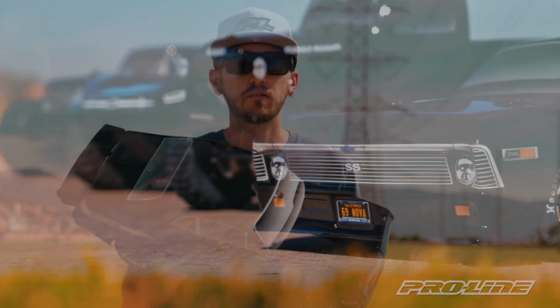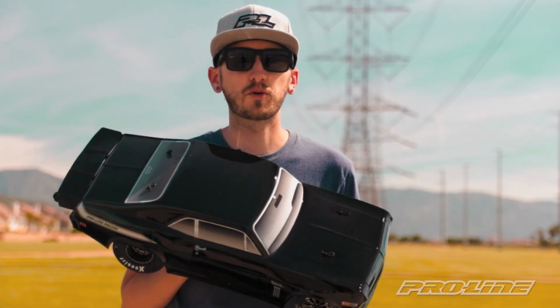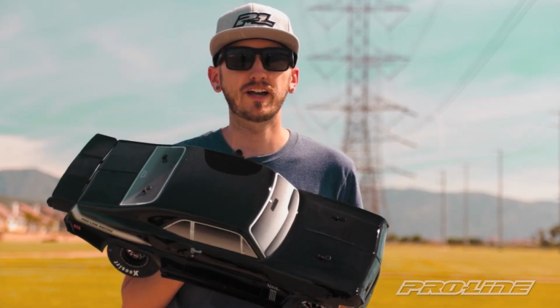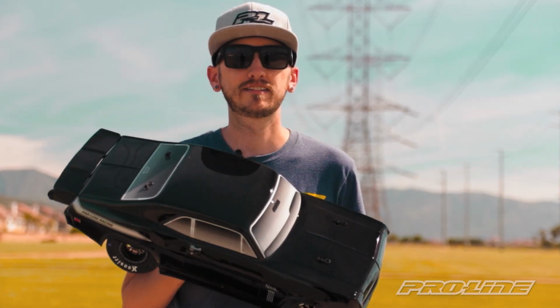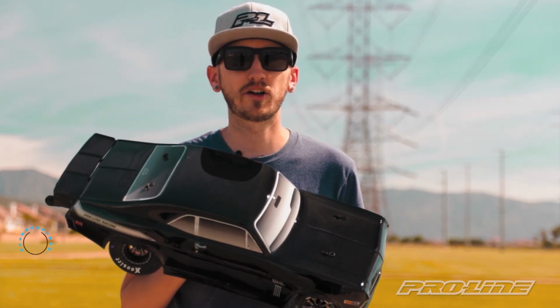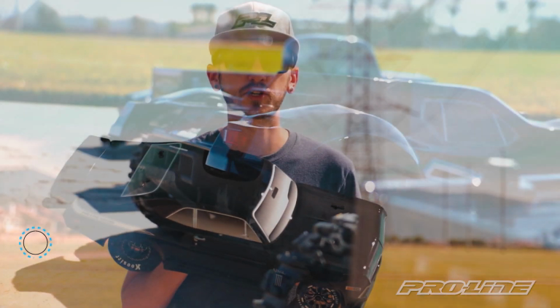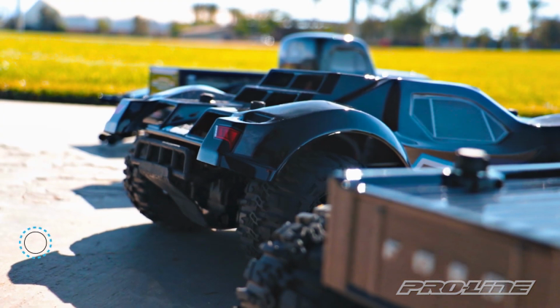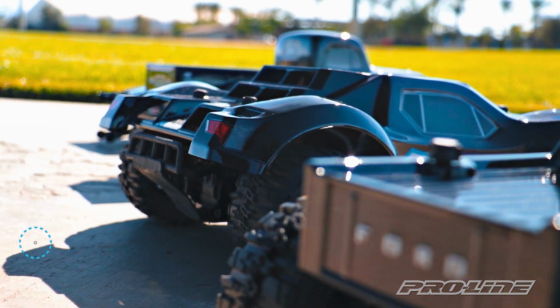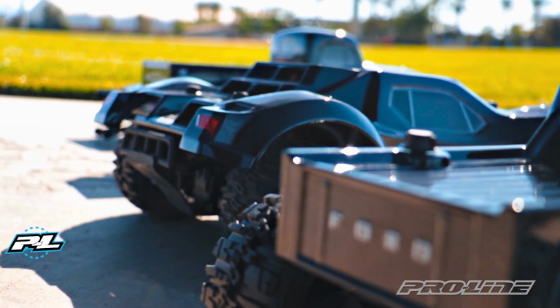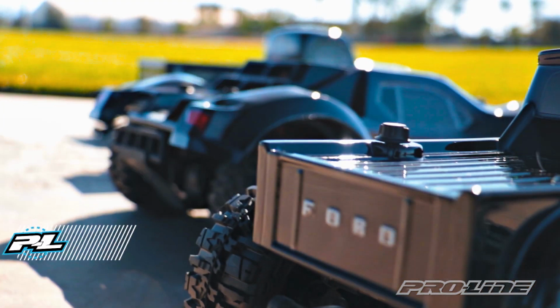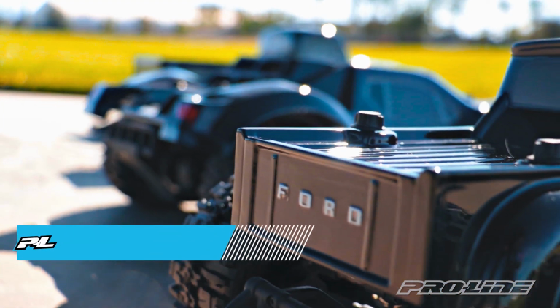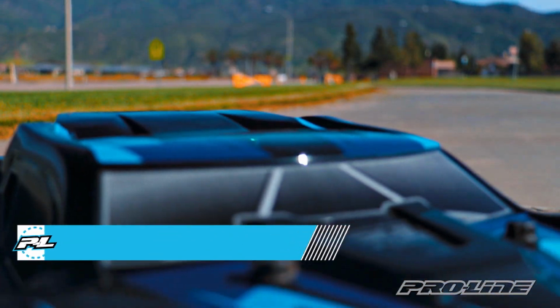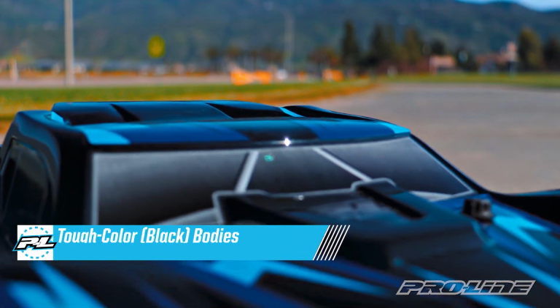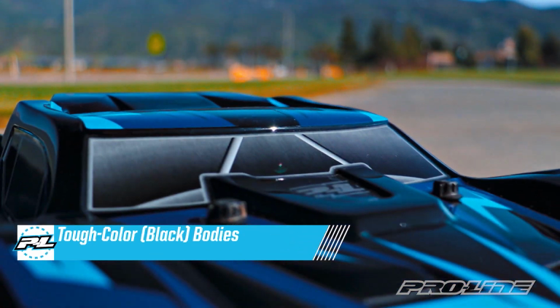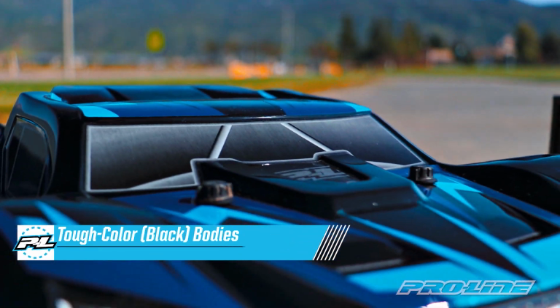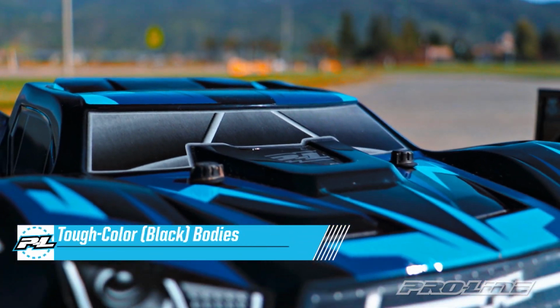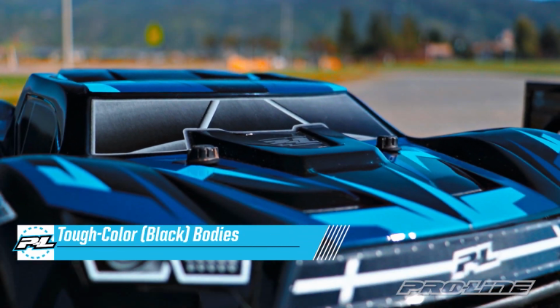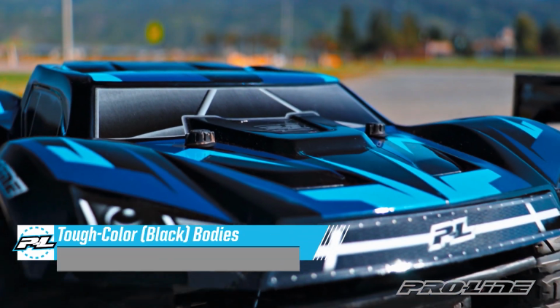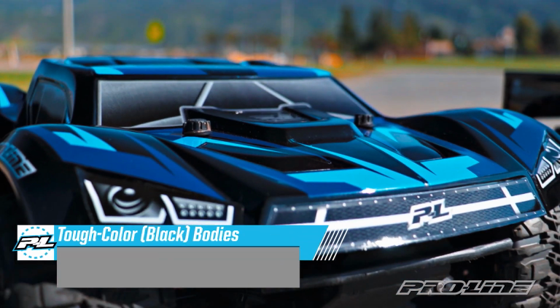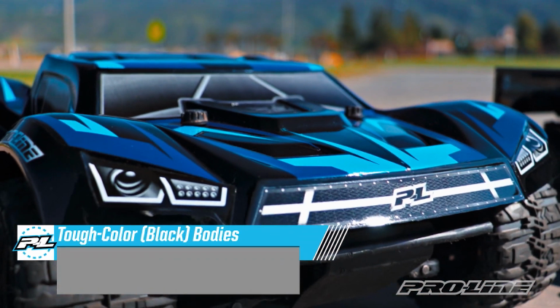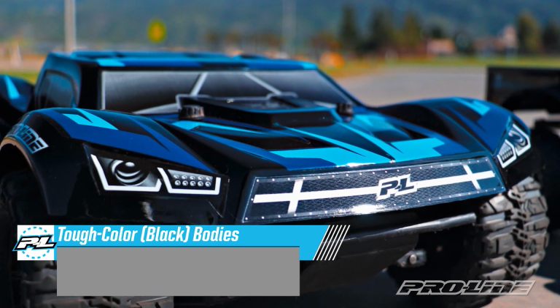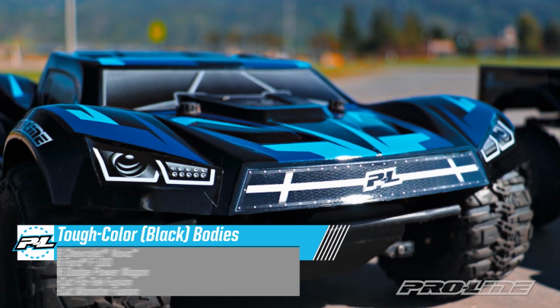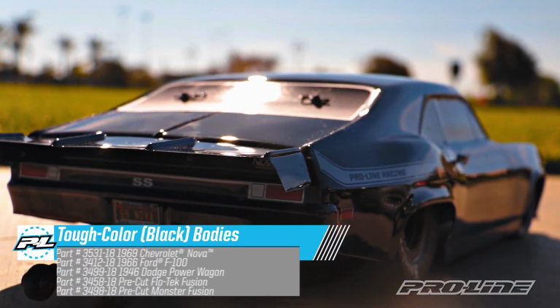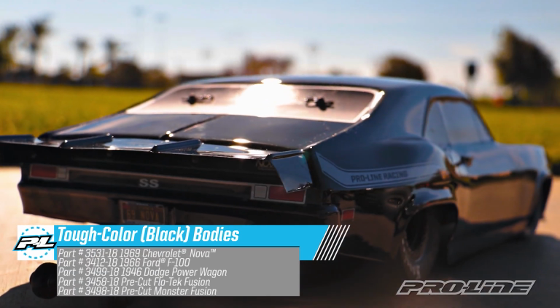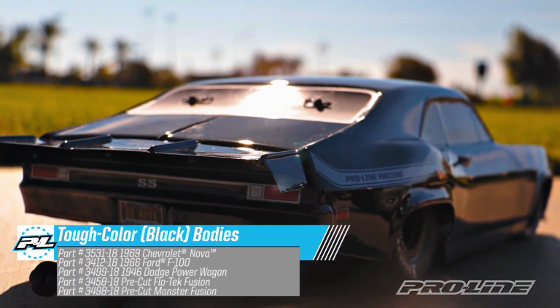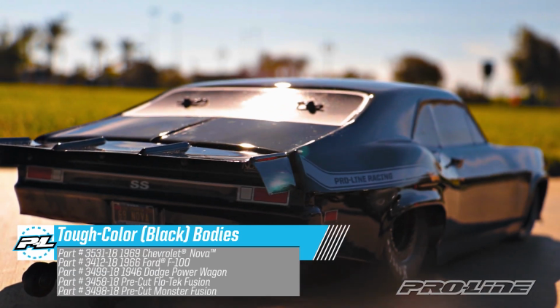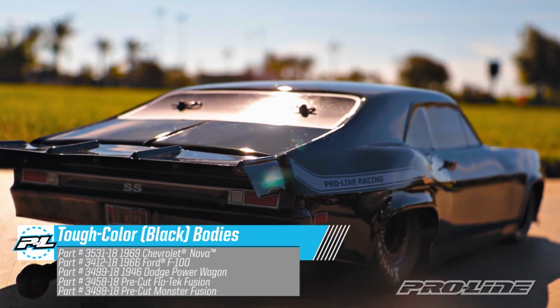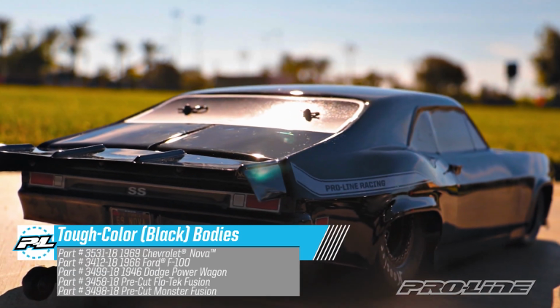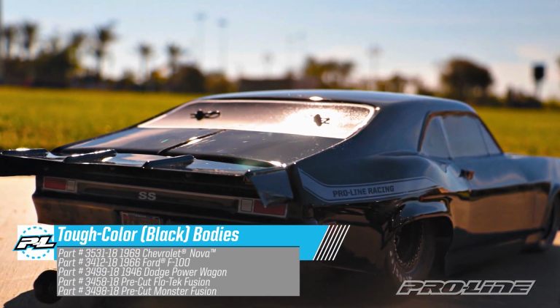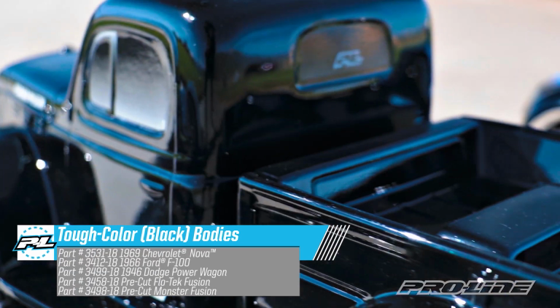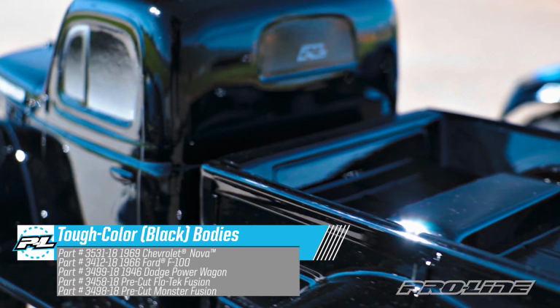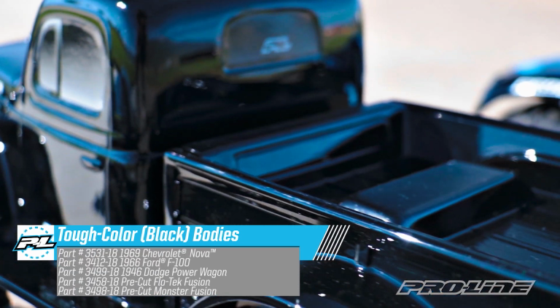What's up ProLine fans? This is Eric here to show you our new line of Tough Color bodies. Now these just aren't your typical pre-painted or pre-silkscreened bodies — these are black polycarbonate bodies with the color infused directly into the material.